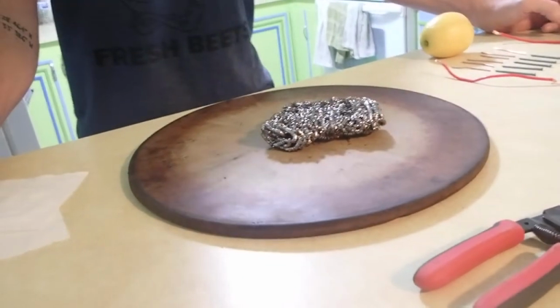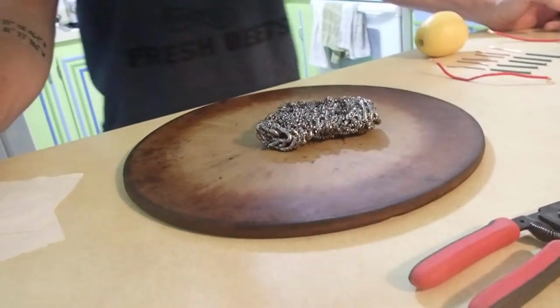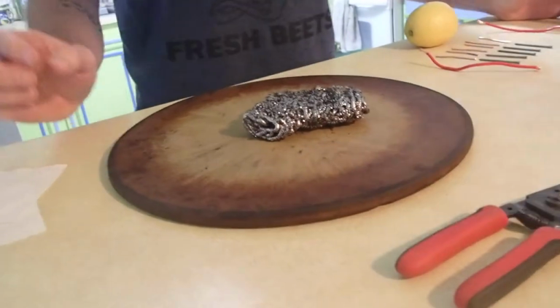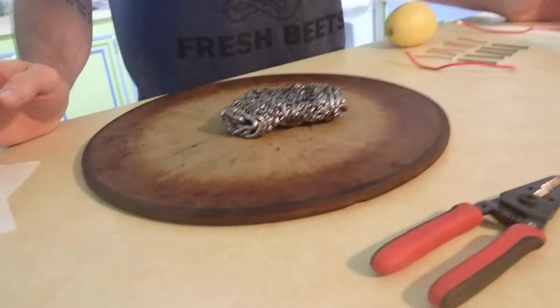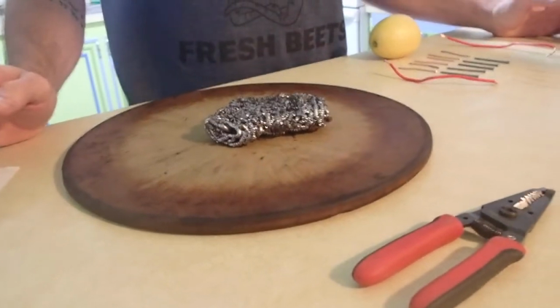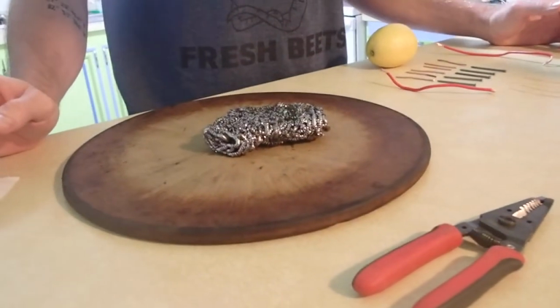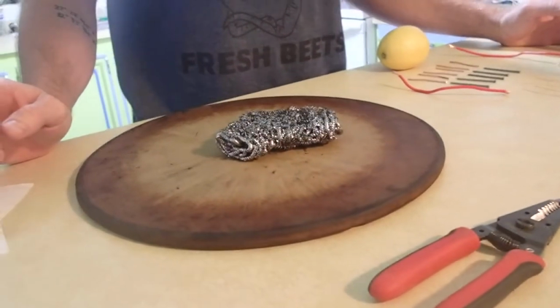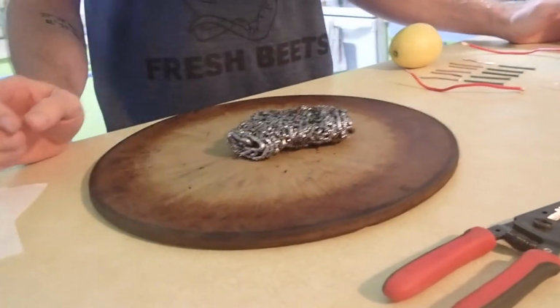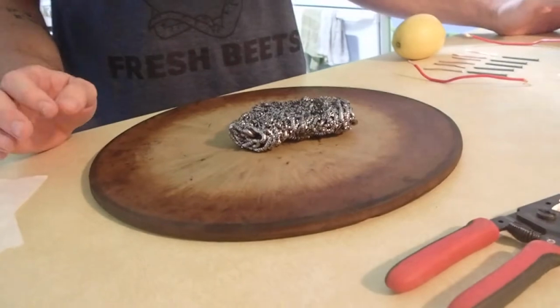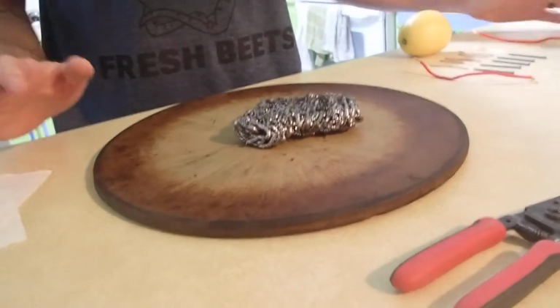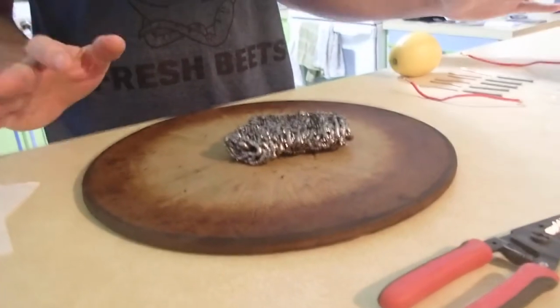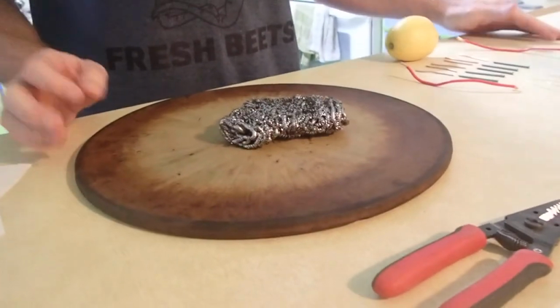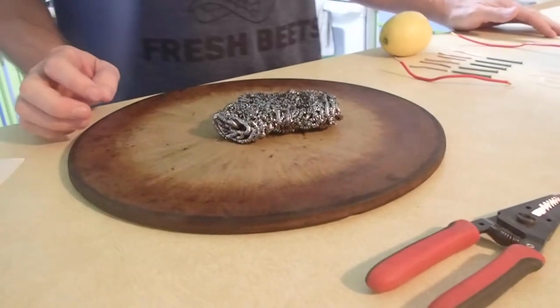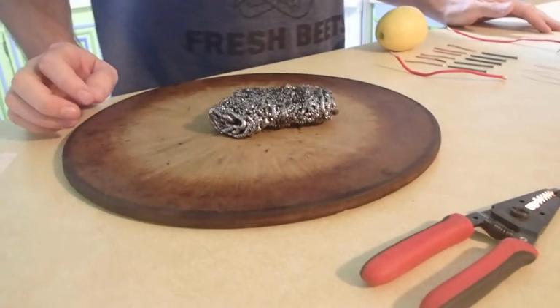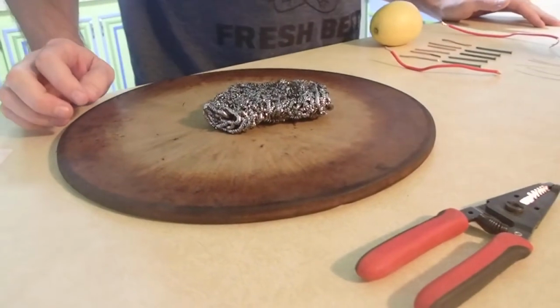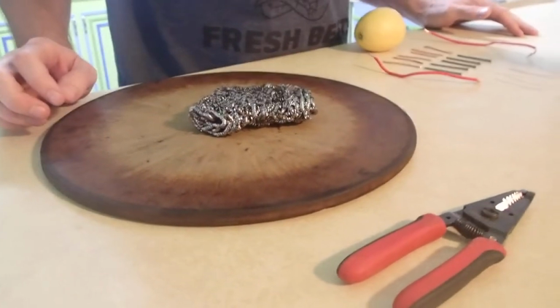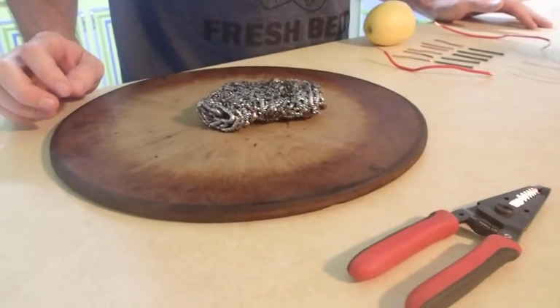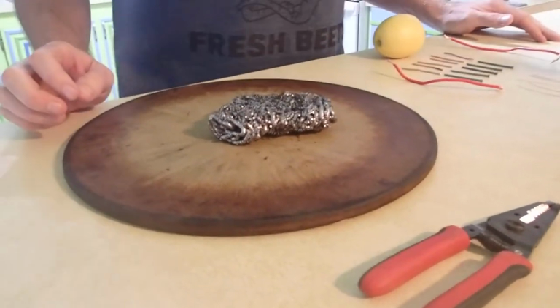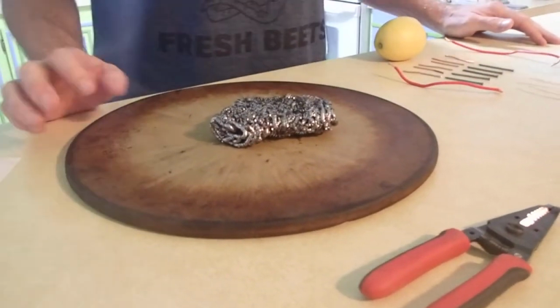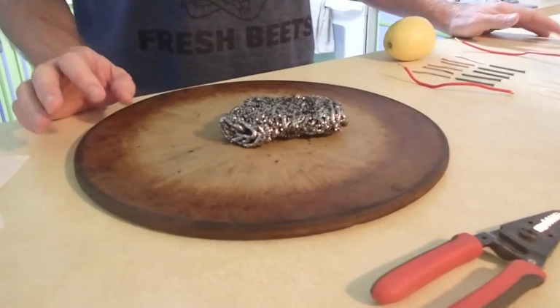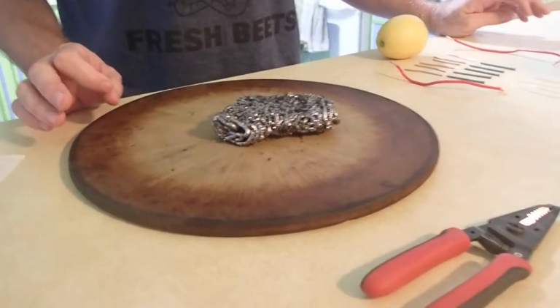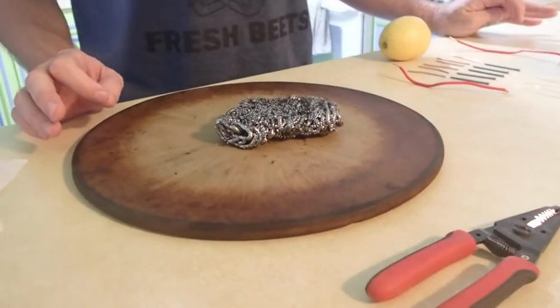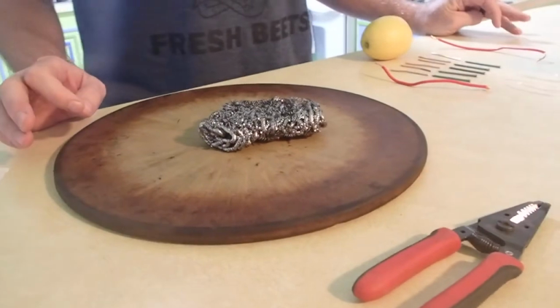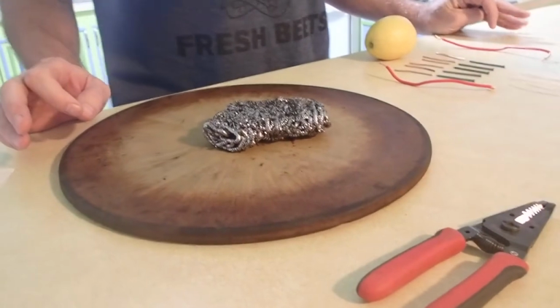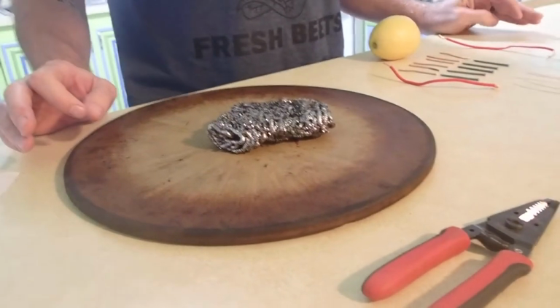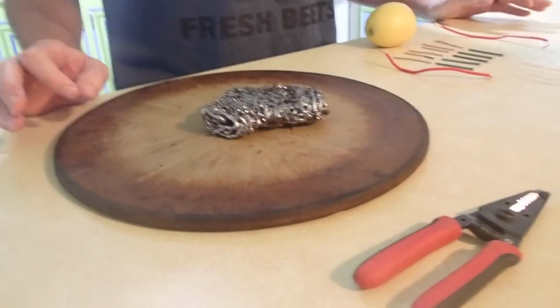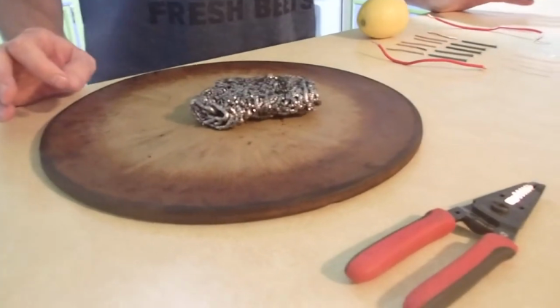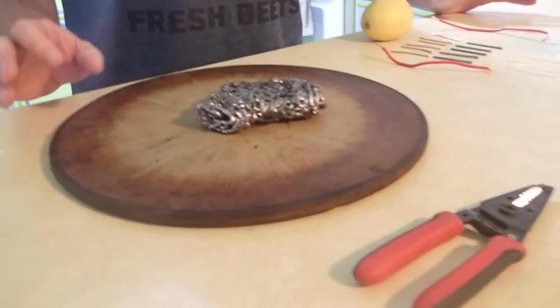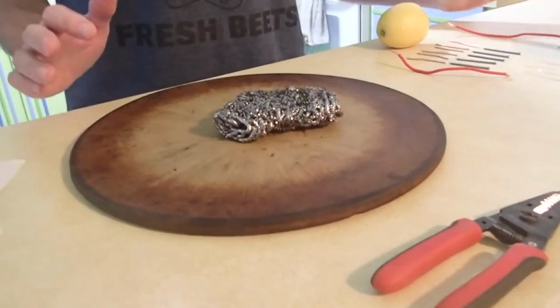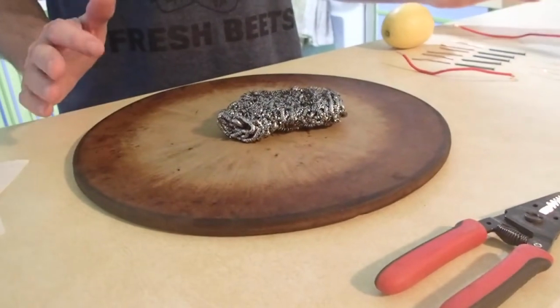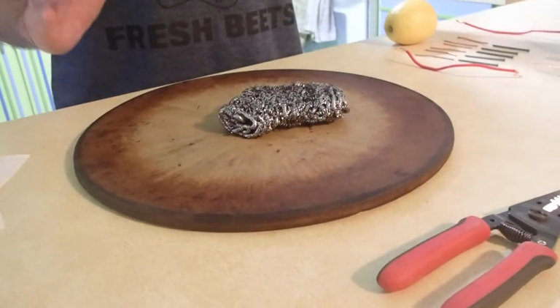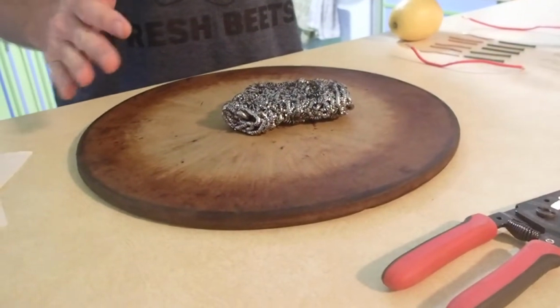Hello everybody and professor. This is Douglas Snyder. I am doing the week five lab and today I'm going to be doing the lemon electrochemical cell fire.